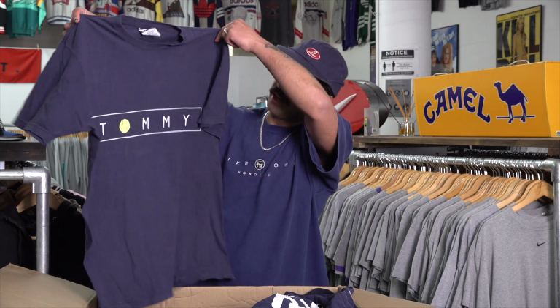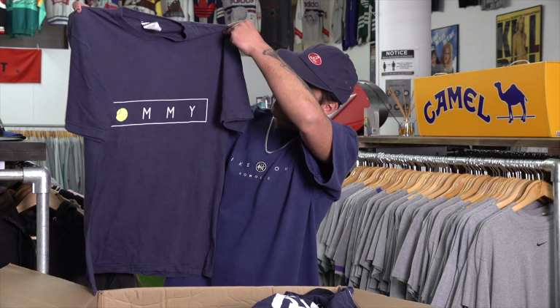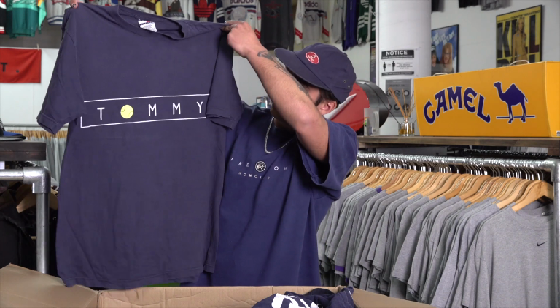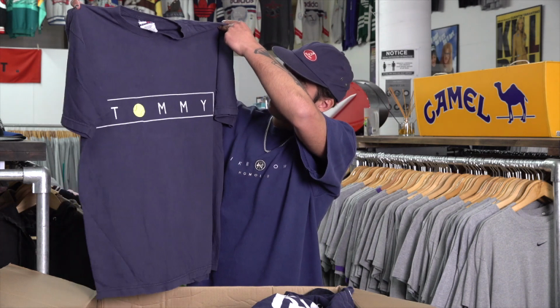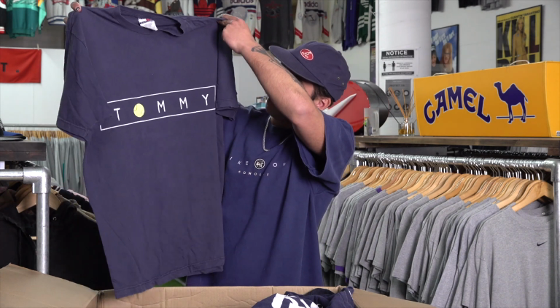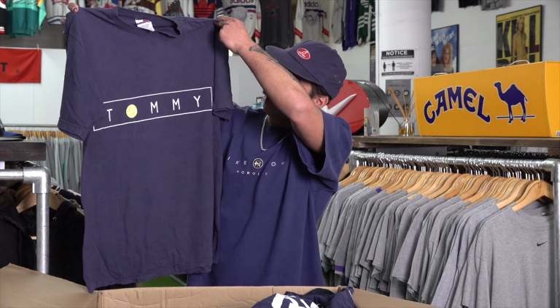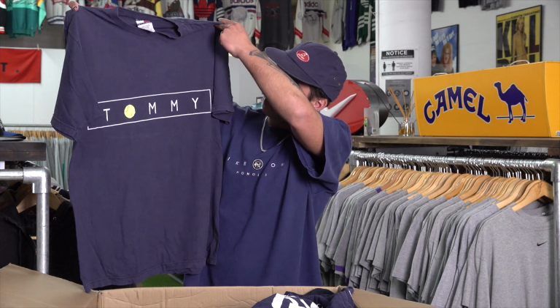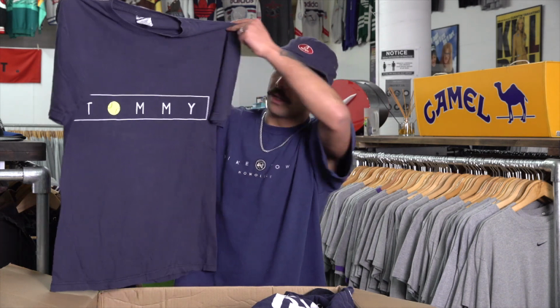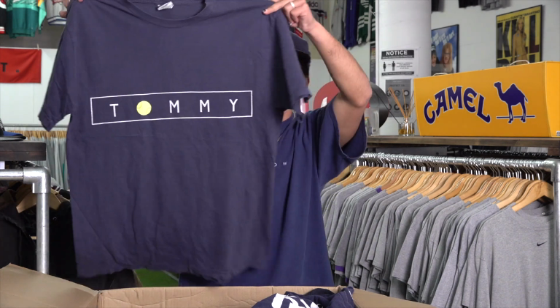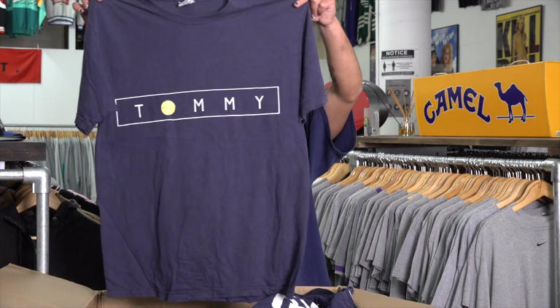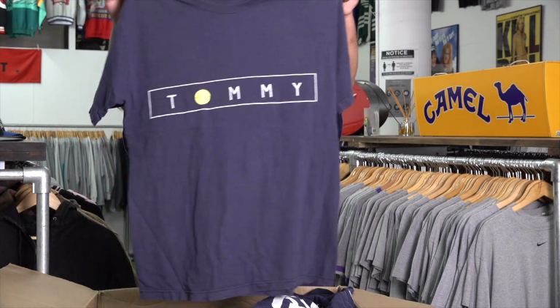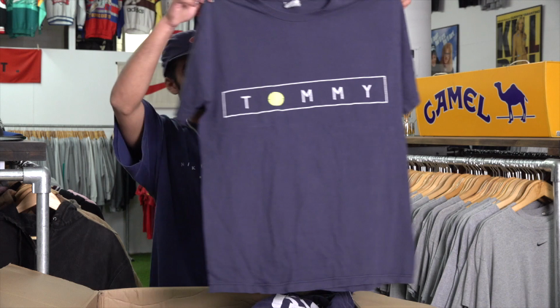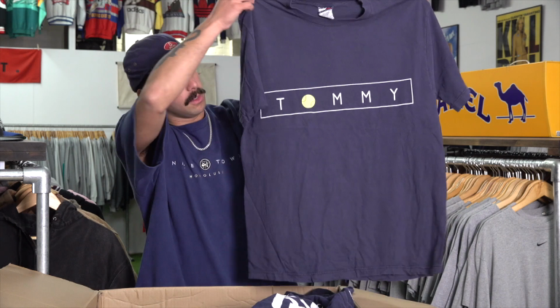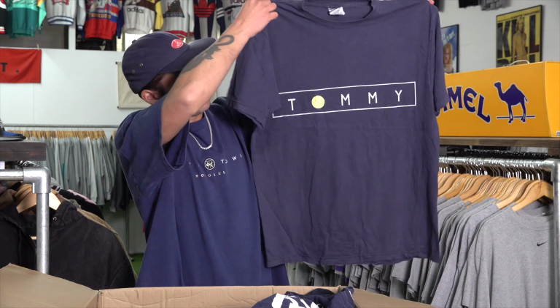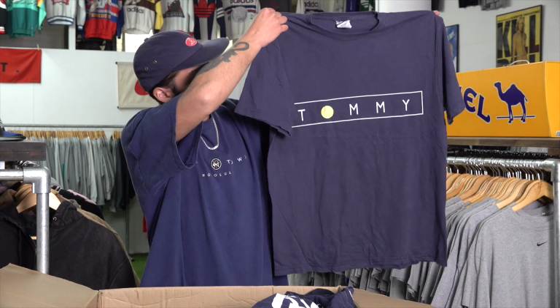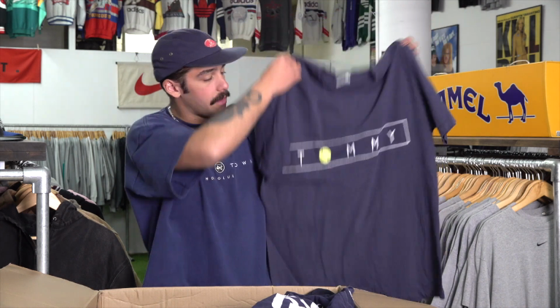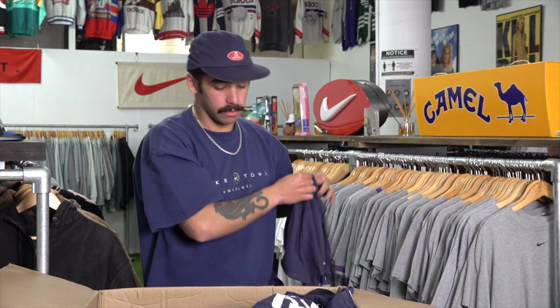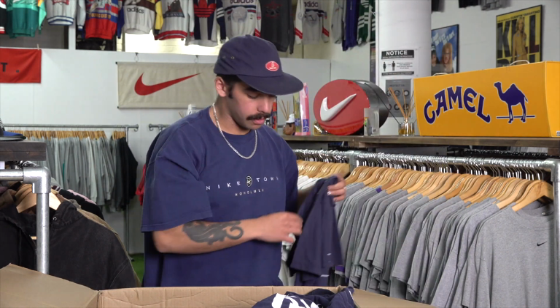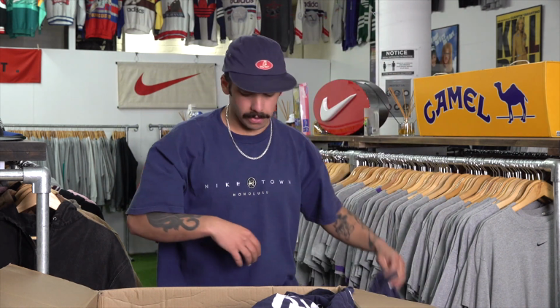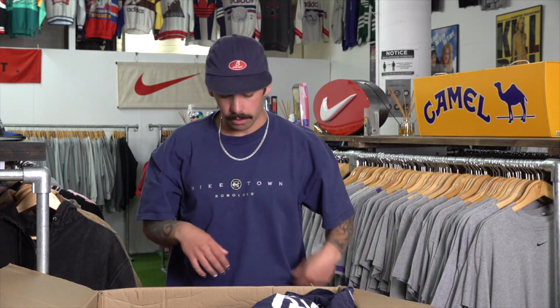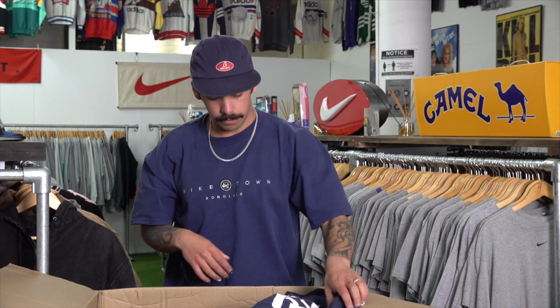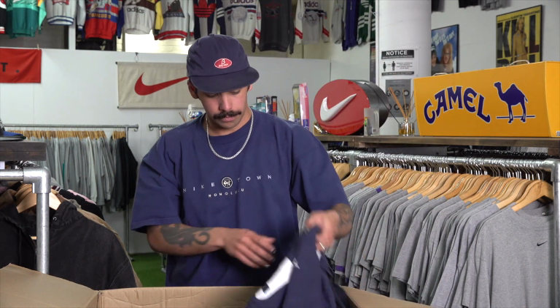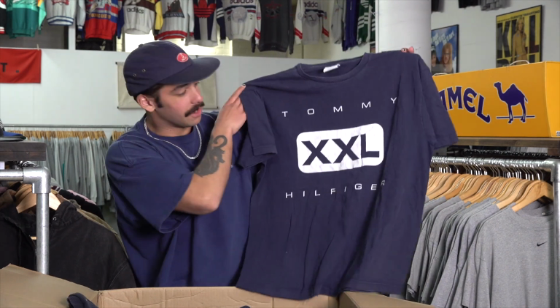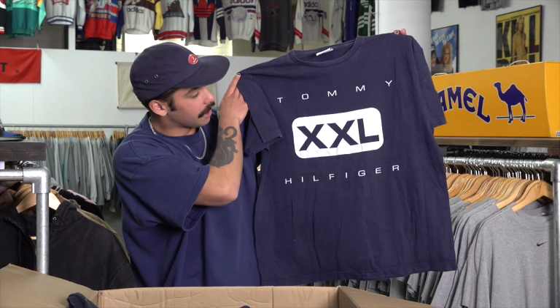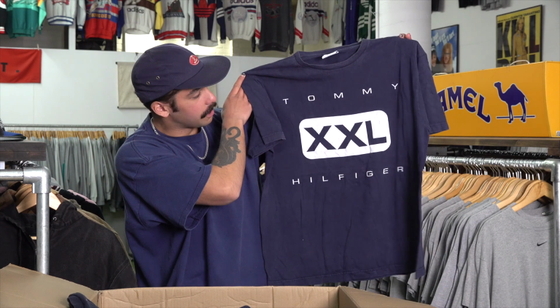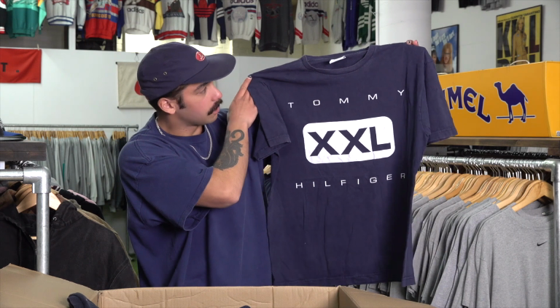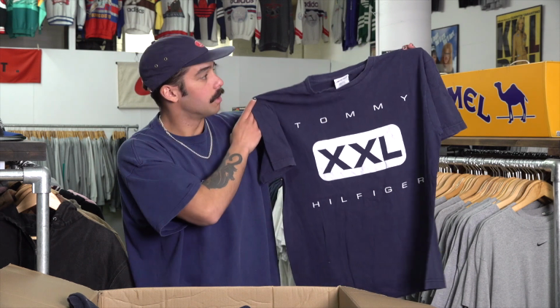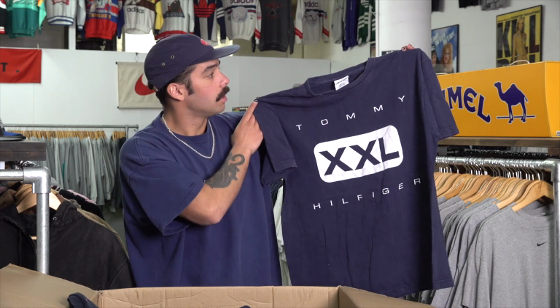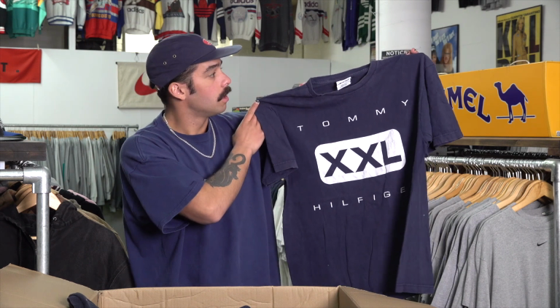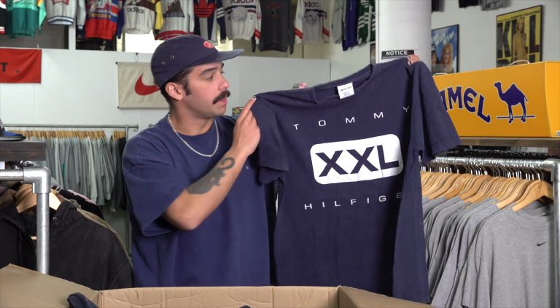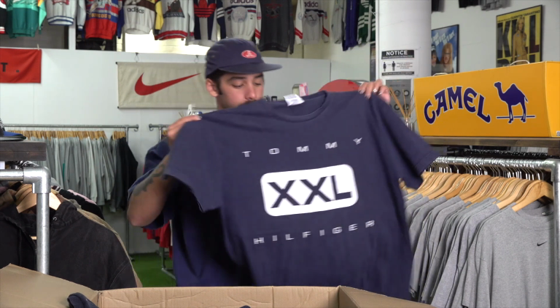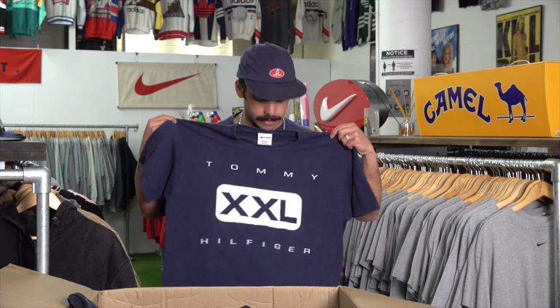Sticking with the tennis theme today — we've got that Tommy Hilfiger big boxy fit tennis tee. I really love the color on that one, it's got a good fade. Just another Tommy tee, but it's cool — I might actually keep this one for myself.